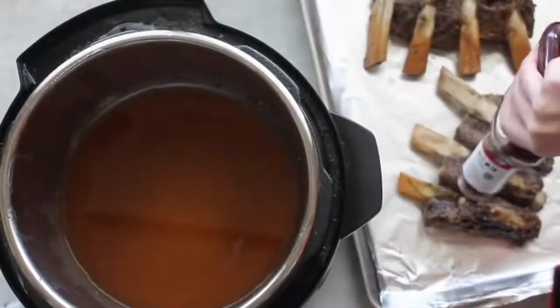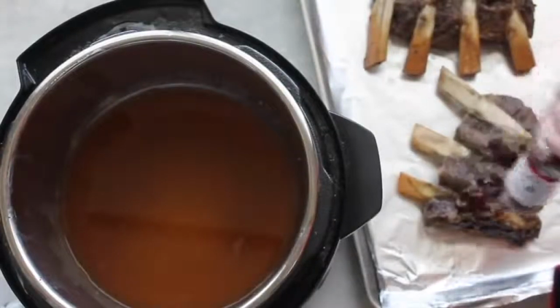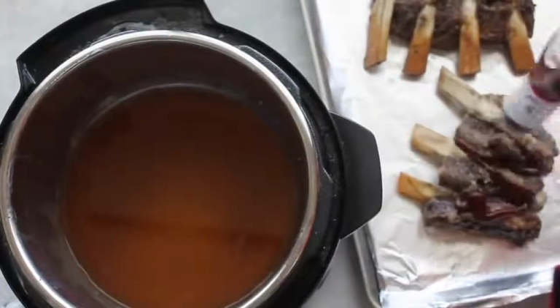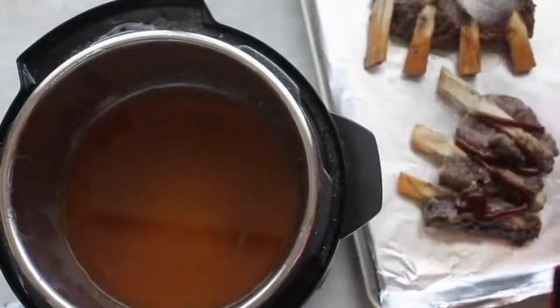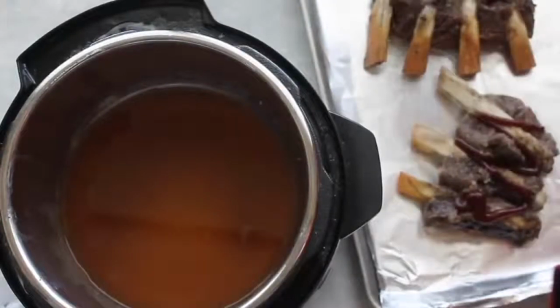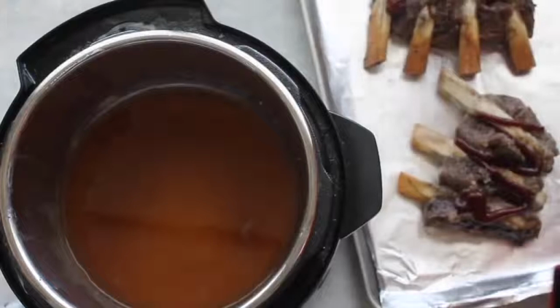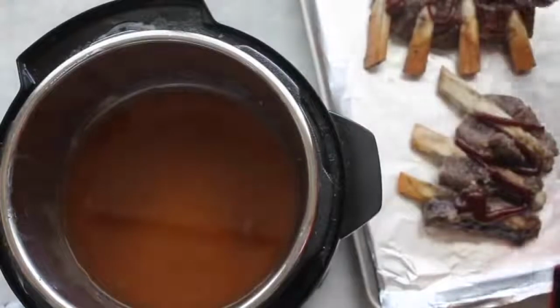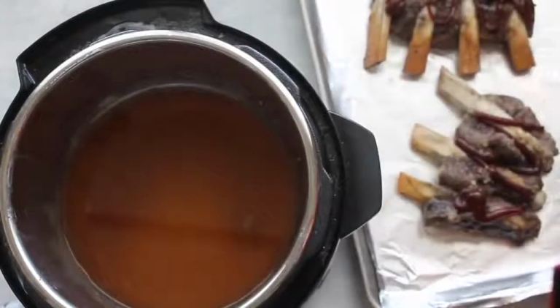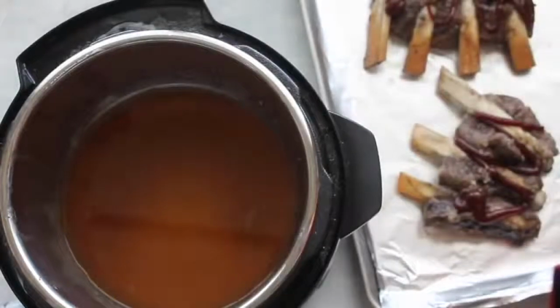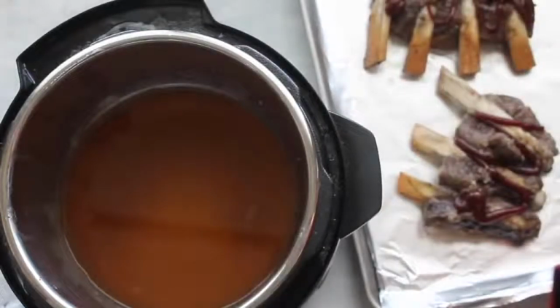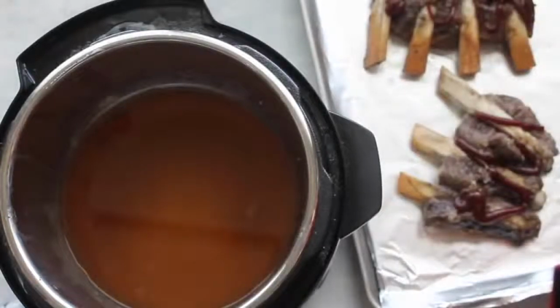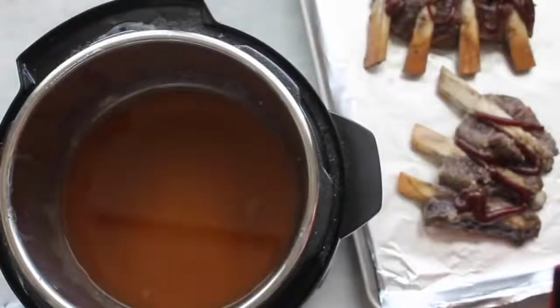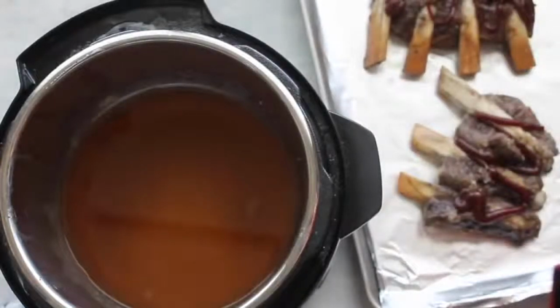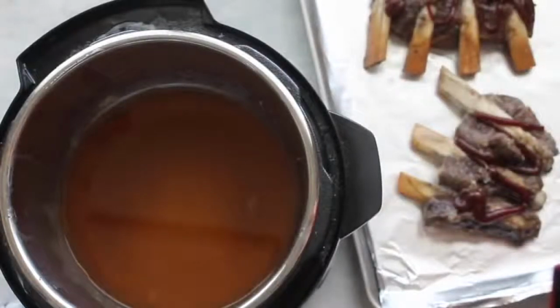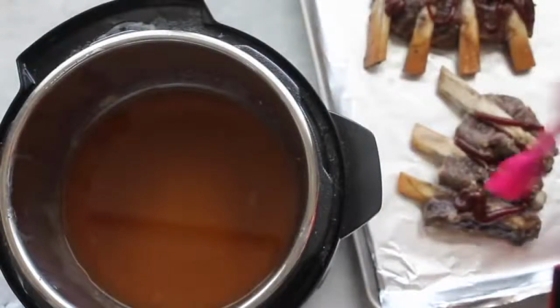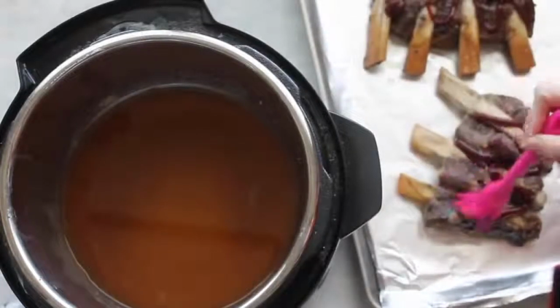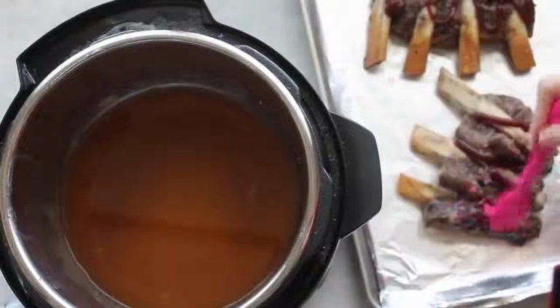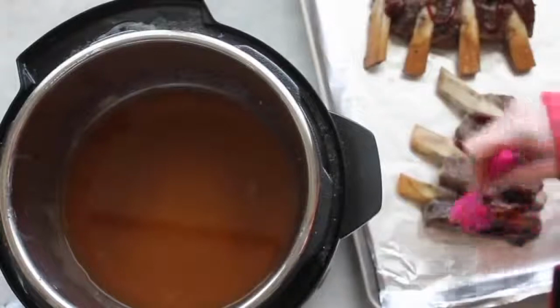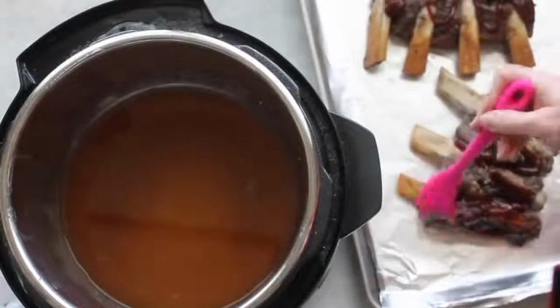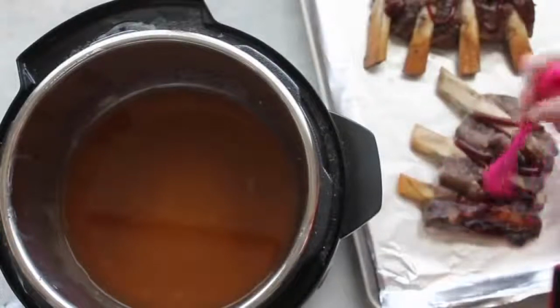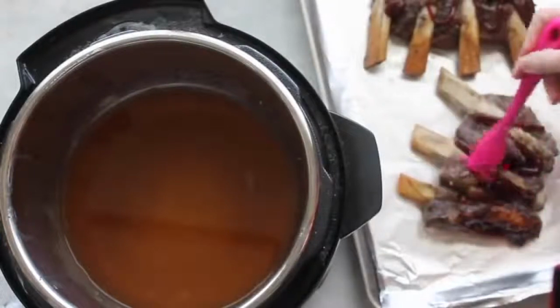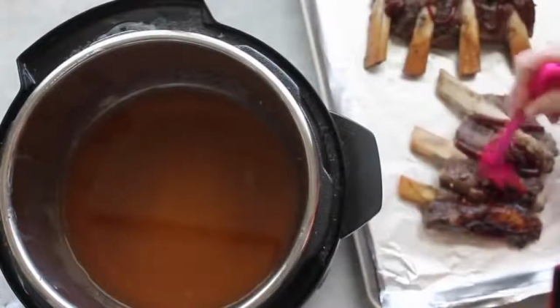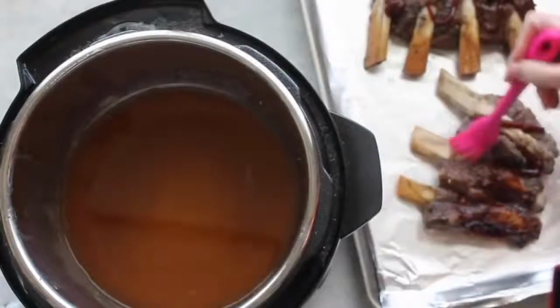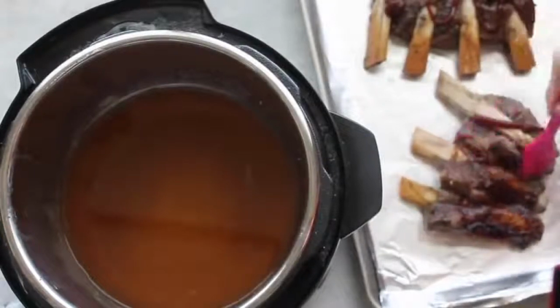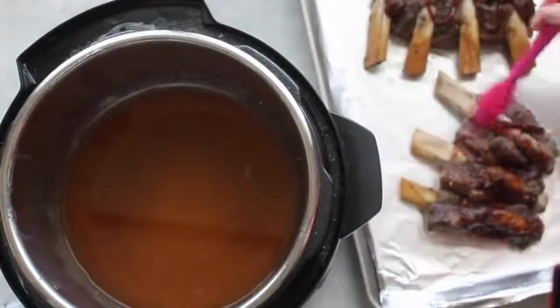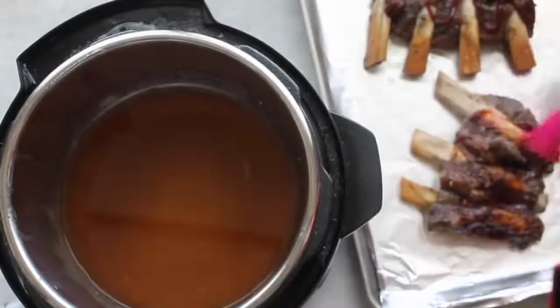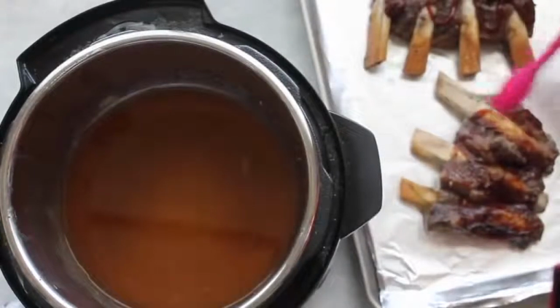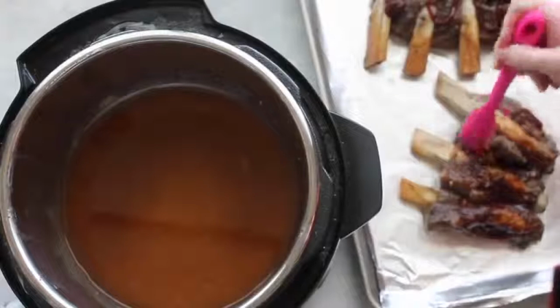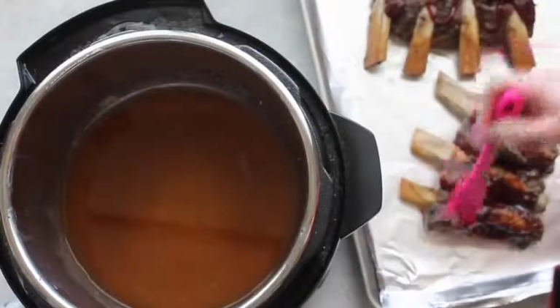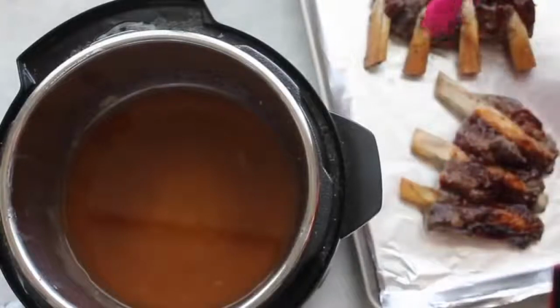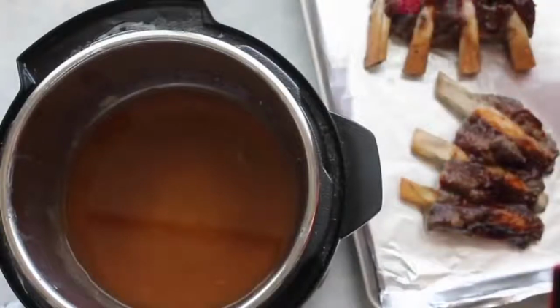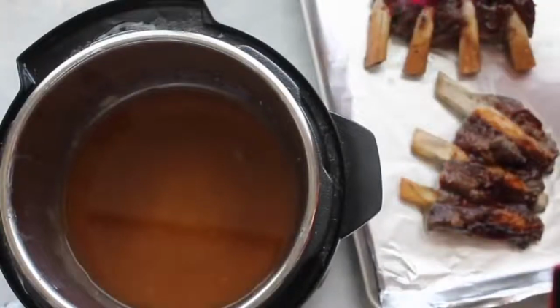Before we broil these, we're gonna spread some barbecue sauce on them so they'll be caramelized in the barbecue sauce. I just did a few squirts — you can use any kind you like — then spread it around so it's pretty even on each rib. Stick them in the broiler for about two to four minutes, and watch it so they don't burn.